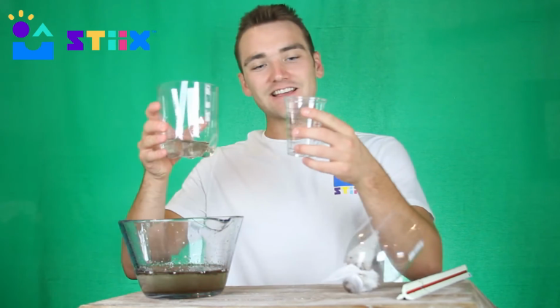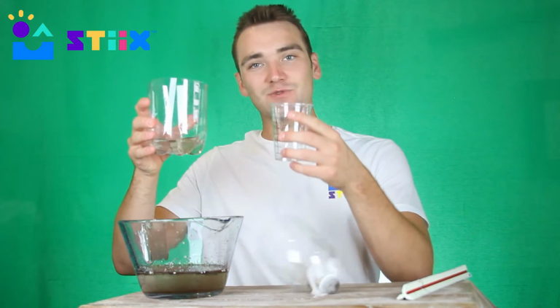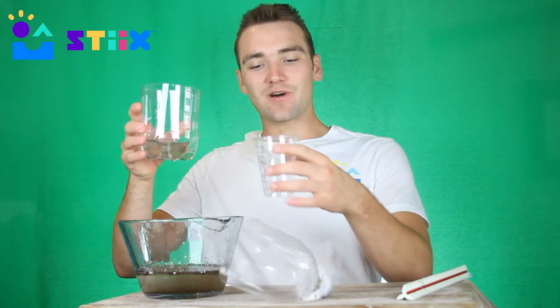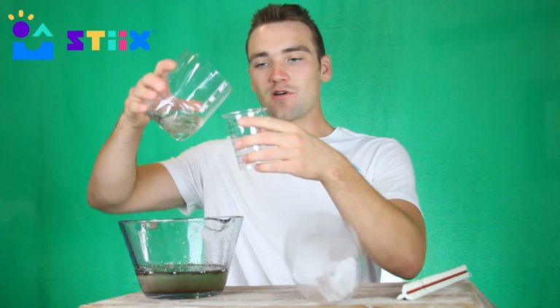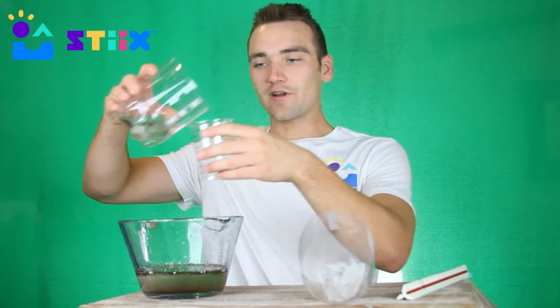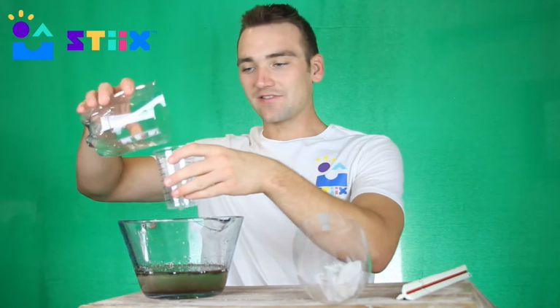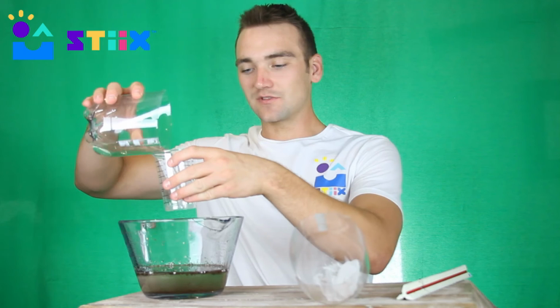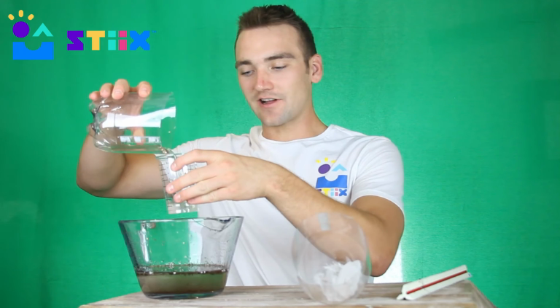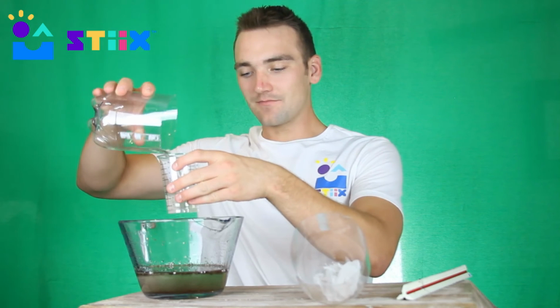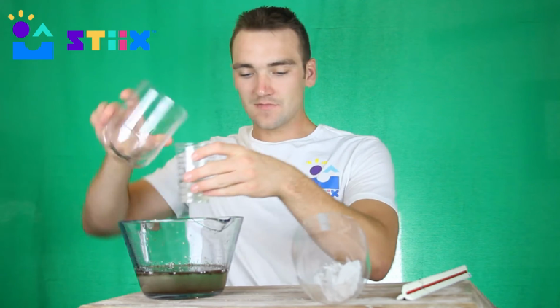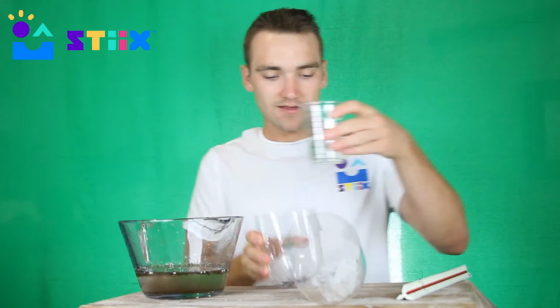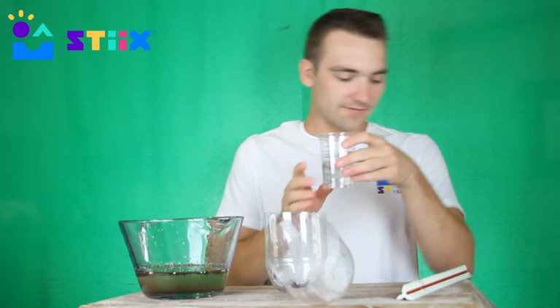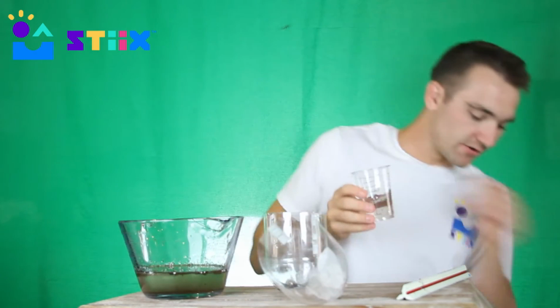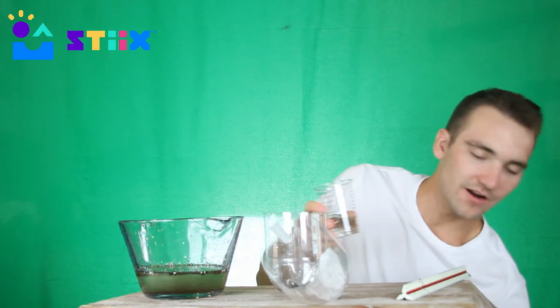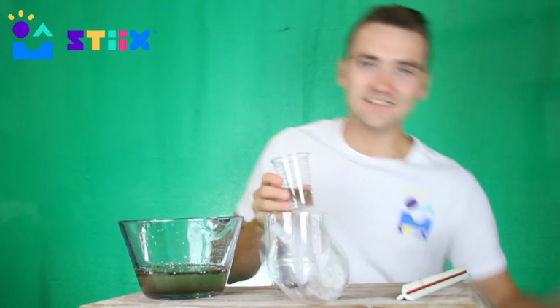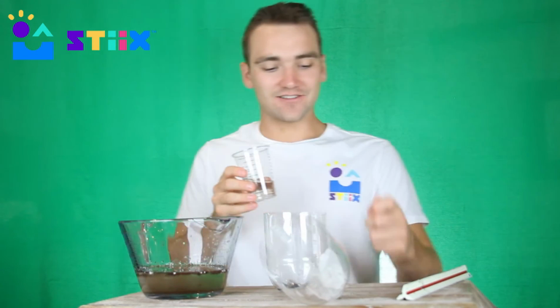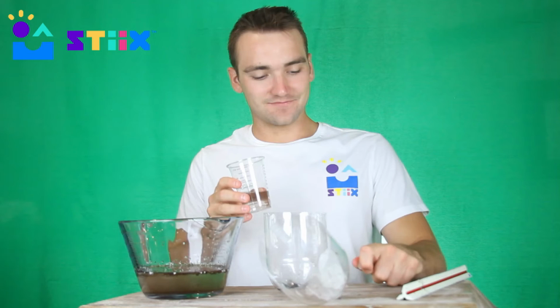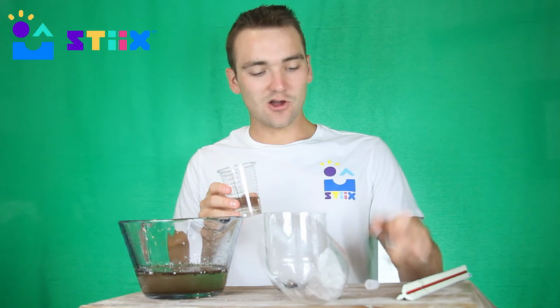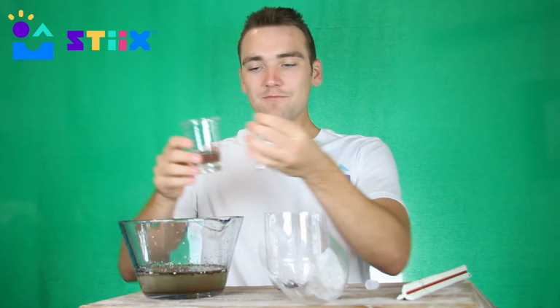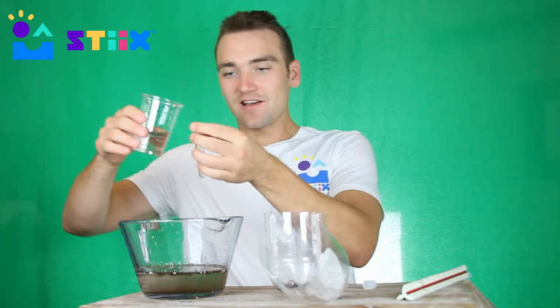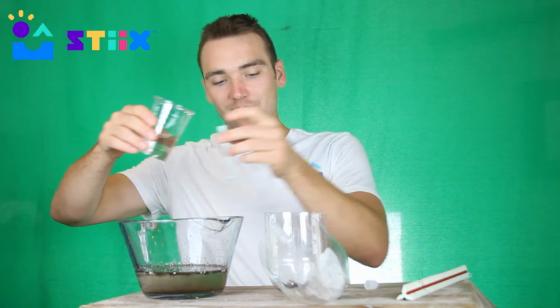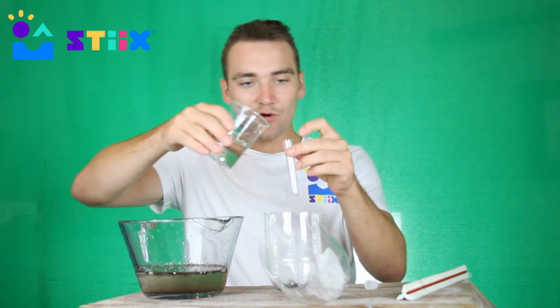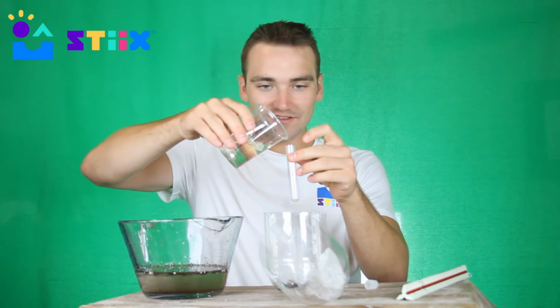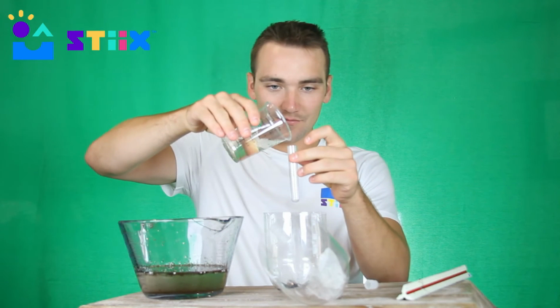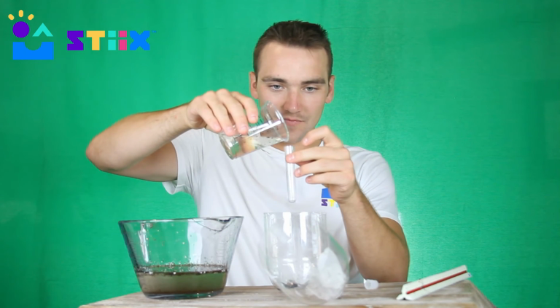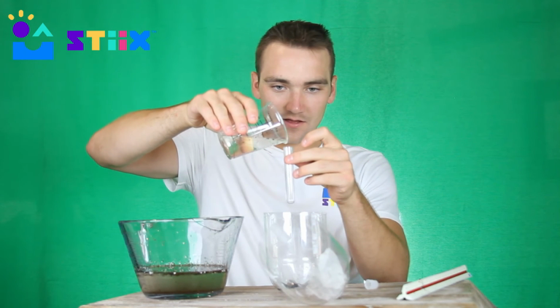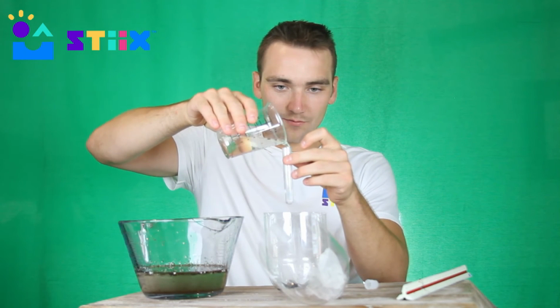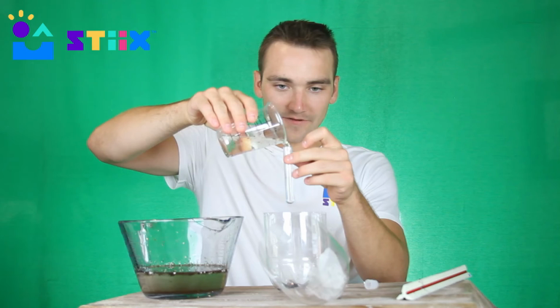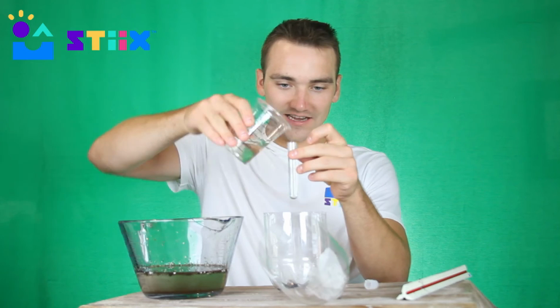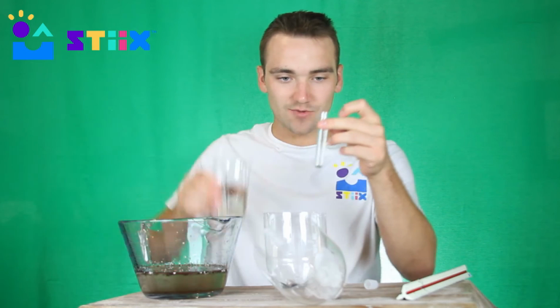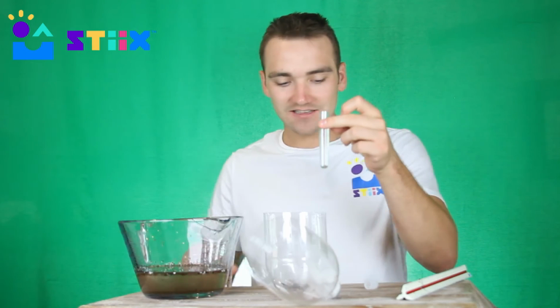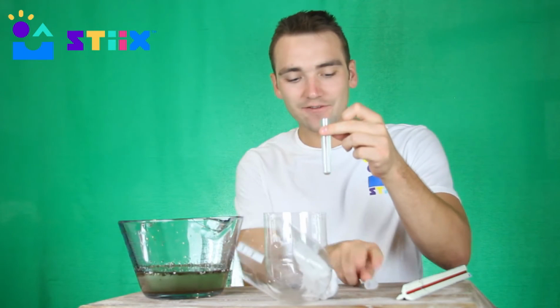Take some of this water from the bottom, pour it inside the clear cup, then grab one of our test vials, open it up, and pour it over the top to fill up the test tube. Save it for later so we can compare it to other samples.